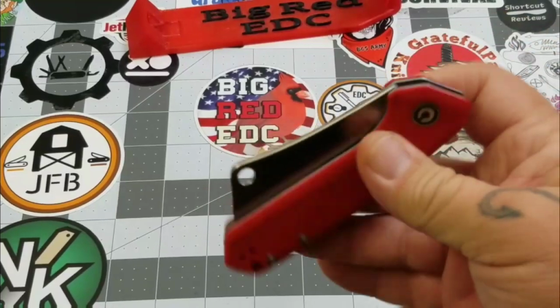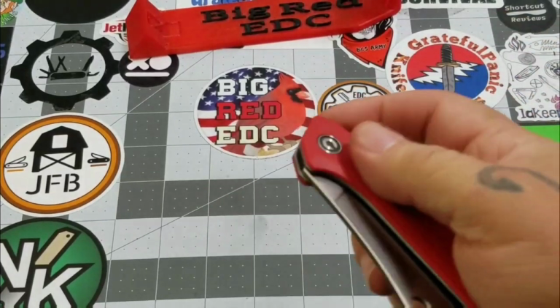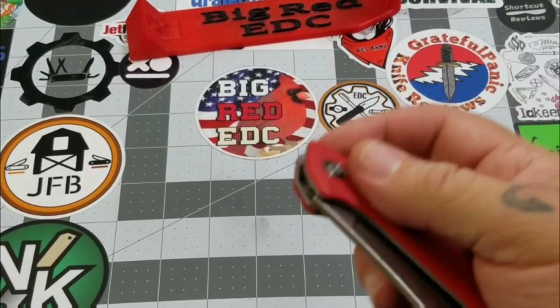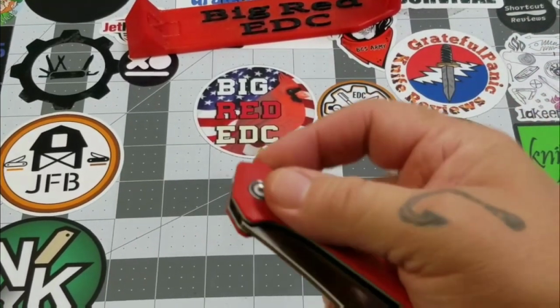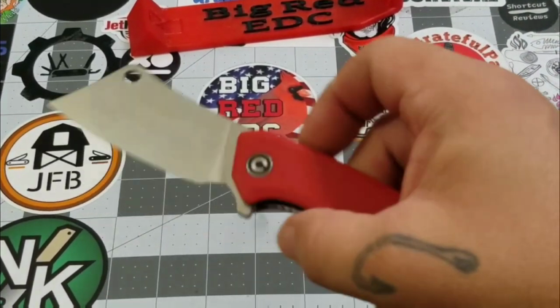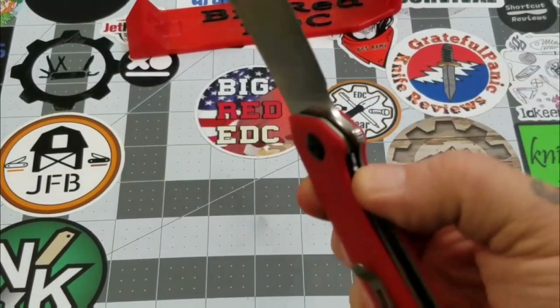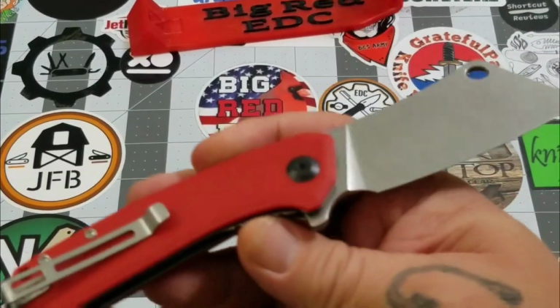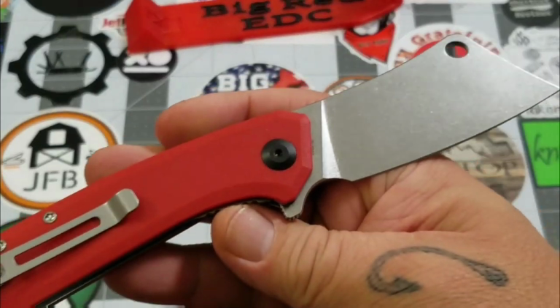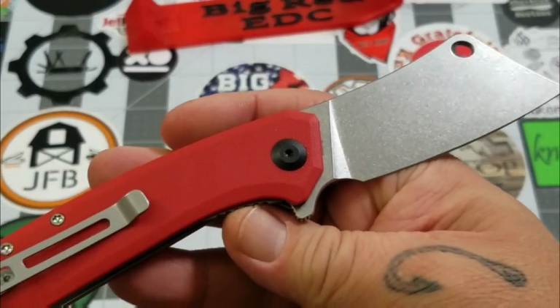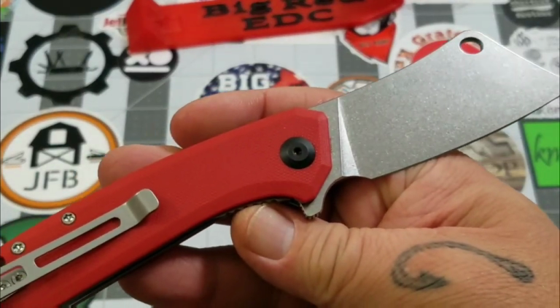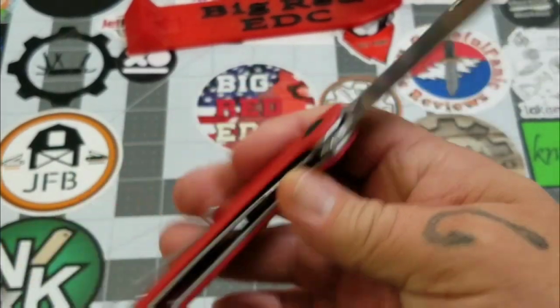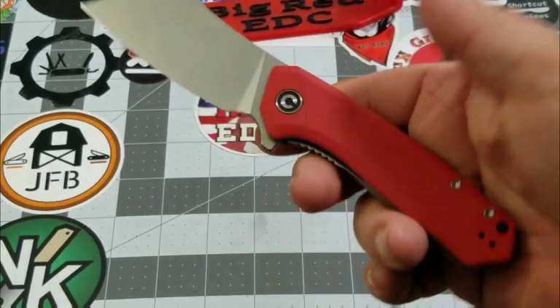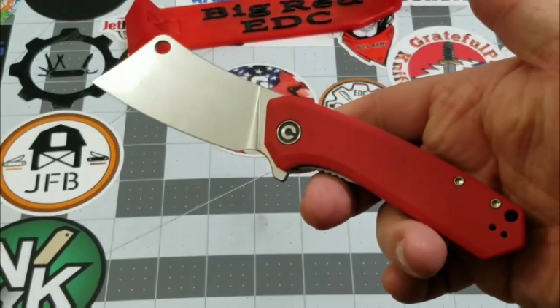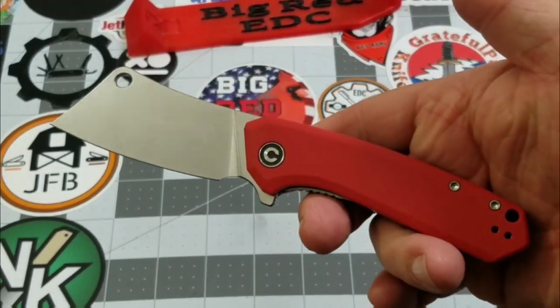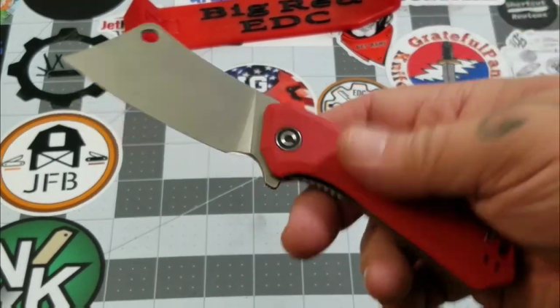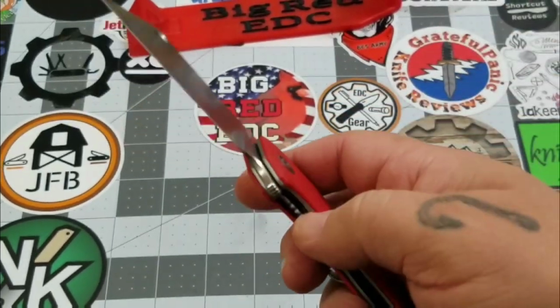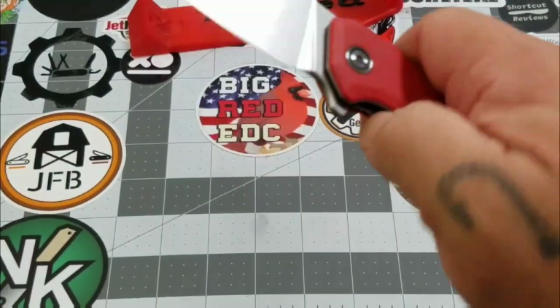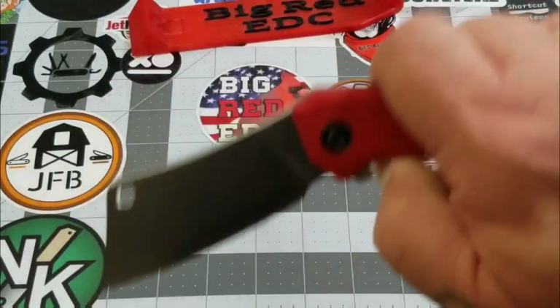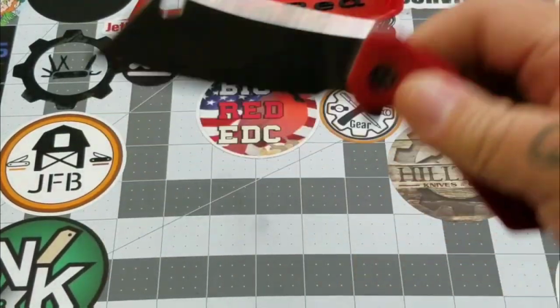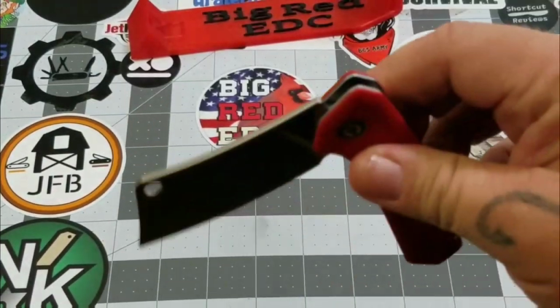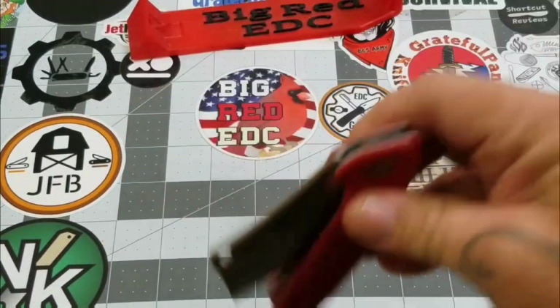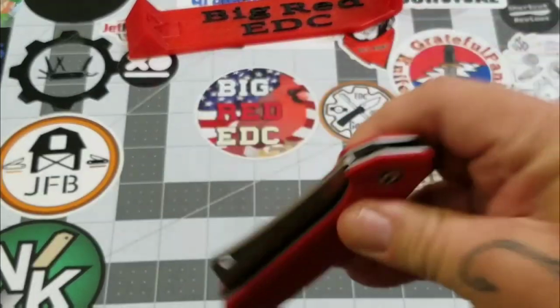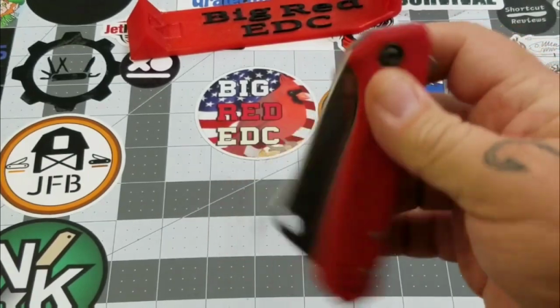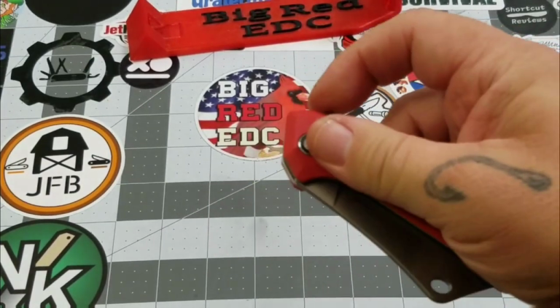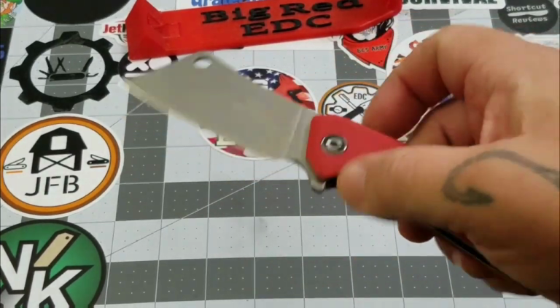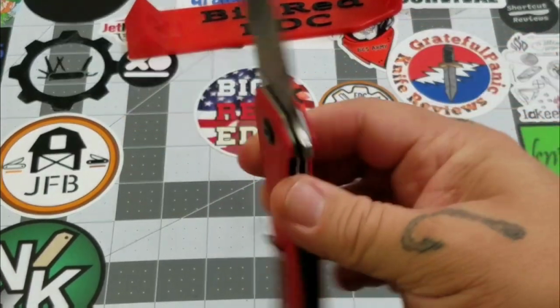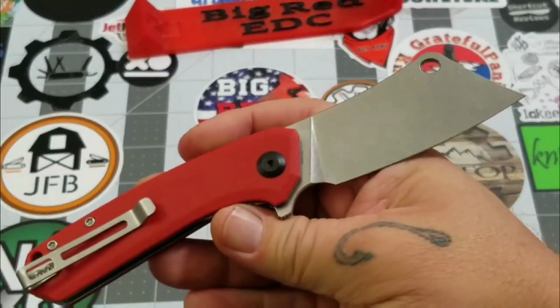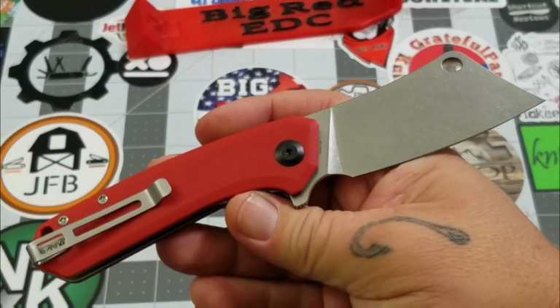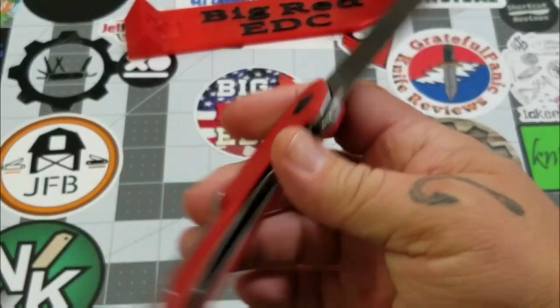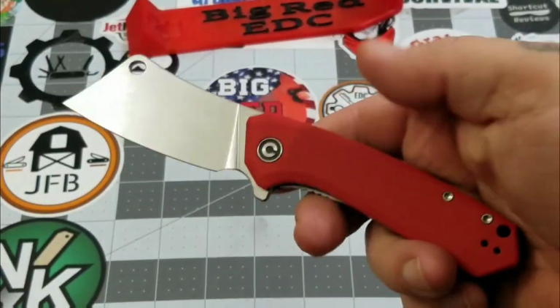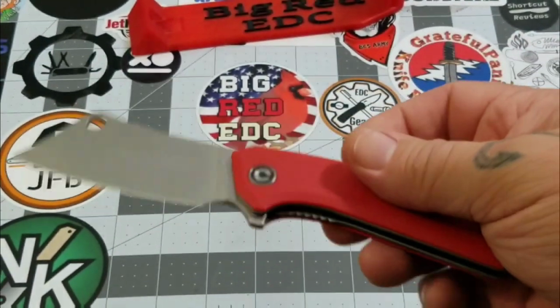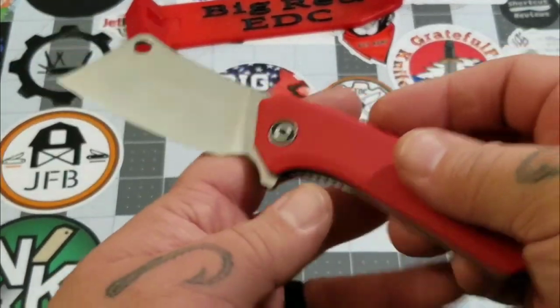Can it be tweaked? I'm sure it probably can — cleaned up, maybe even the pivot loosened a little bit — but that's not for me to do to a pass-around knife. That's just the way I think about it. Overall, not a bad little knife.